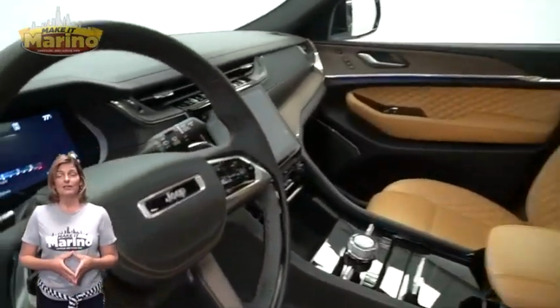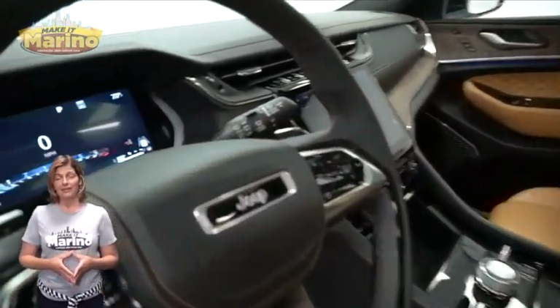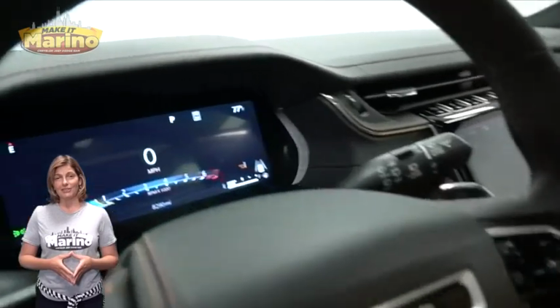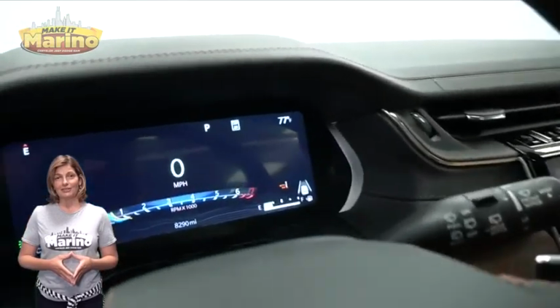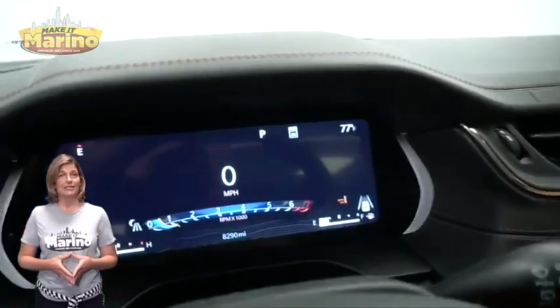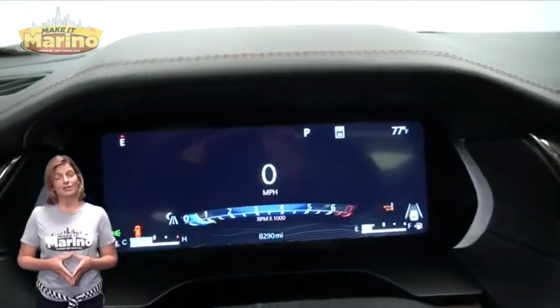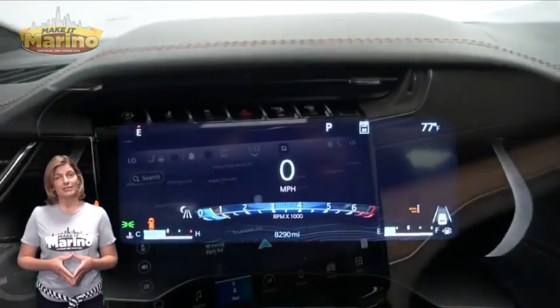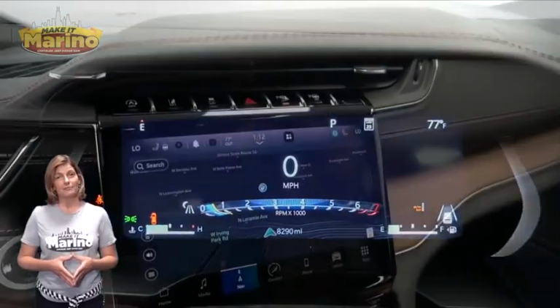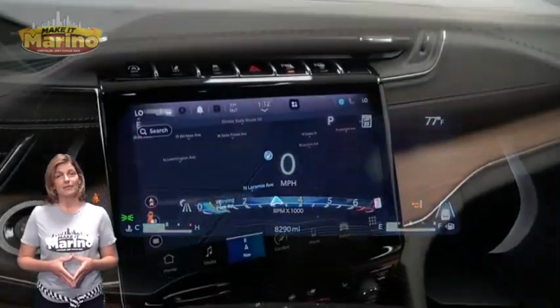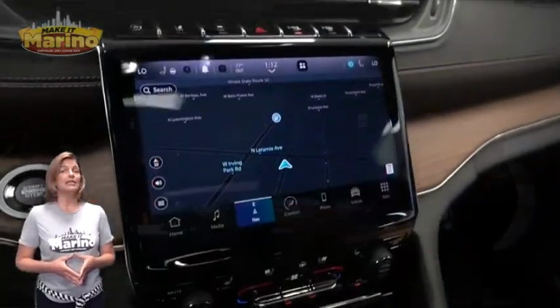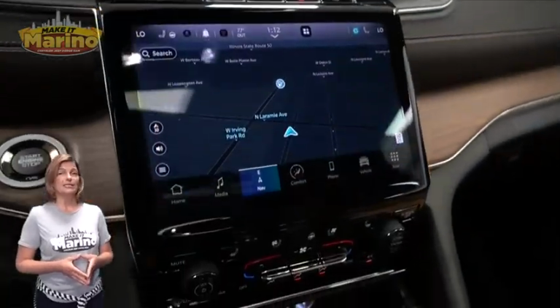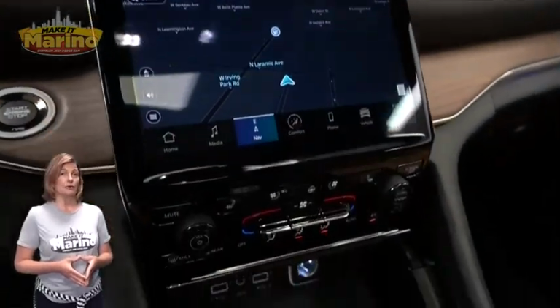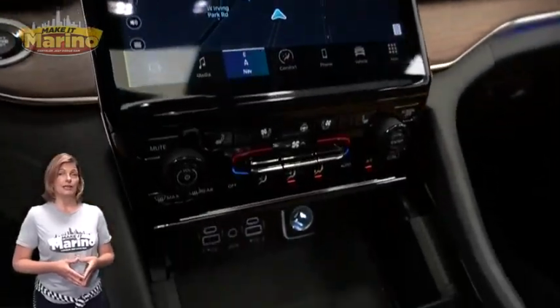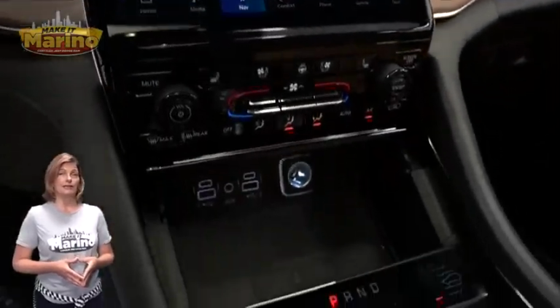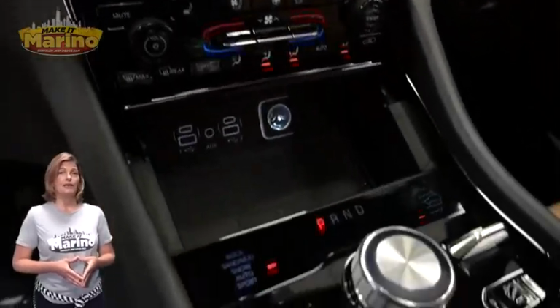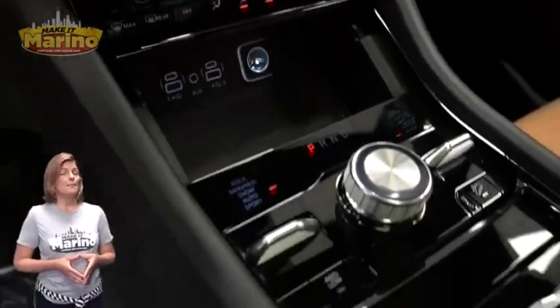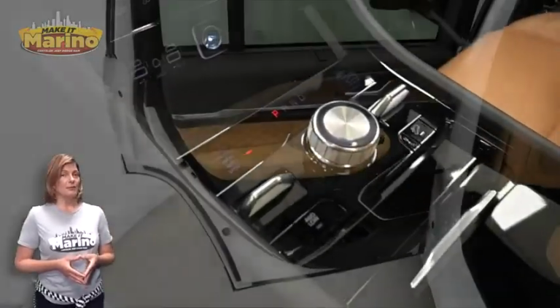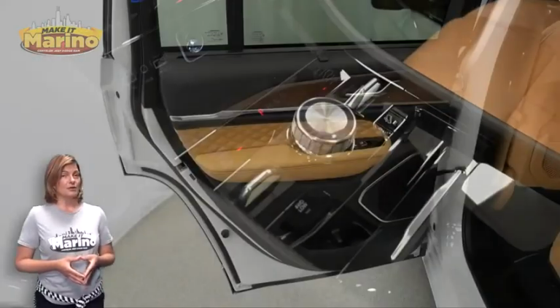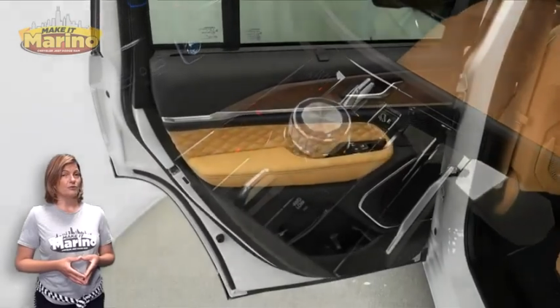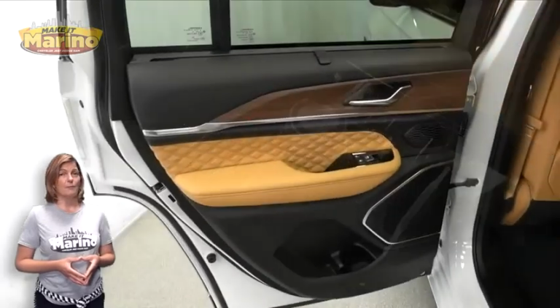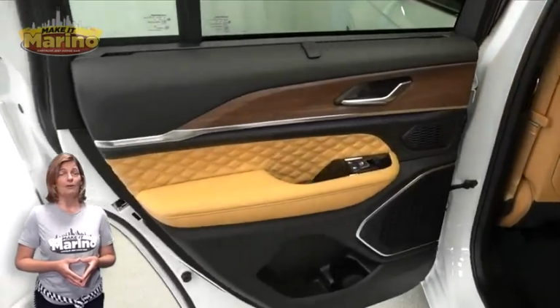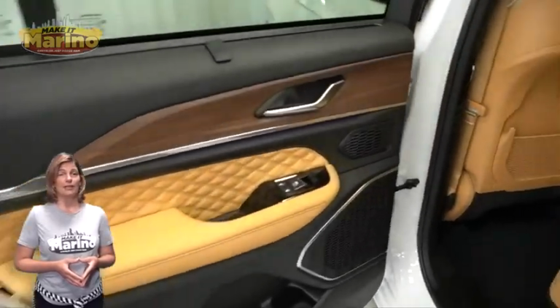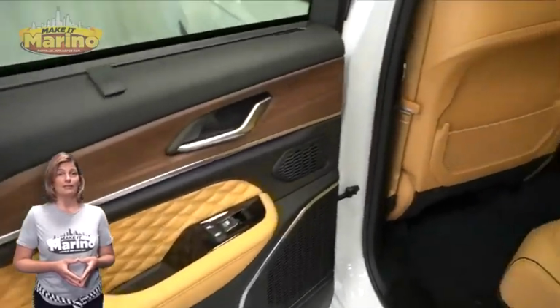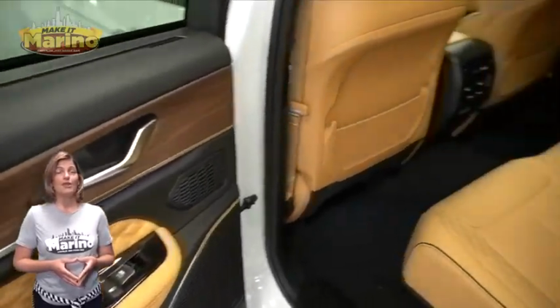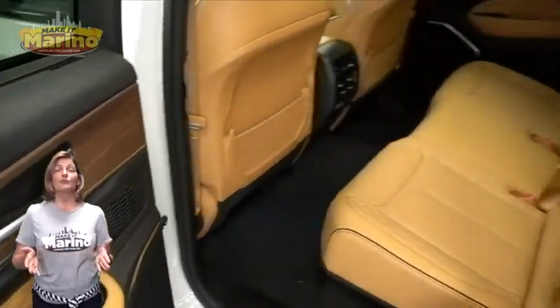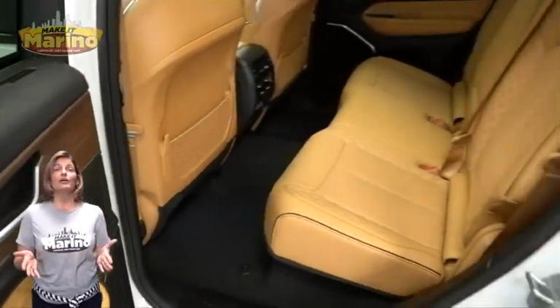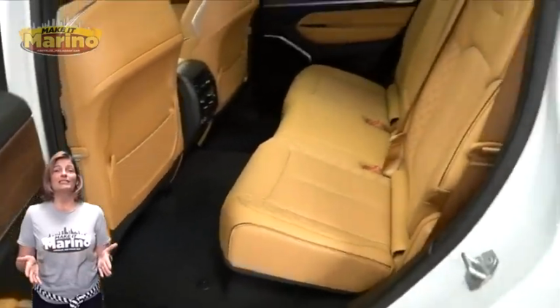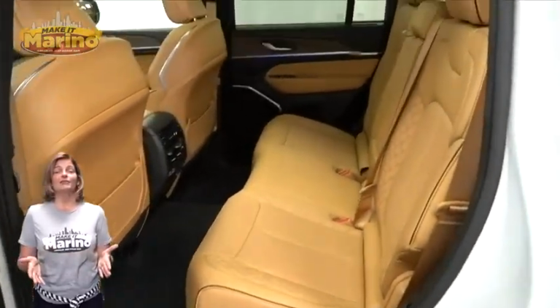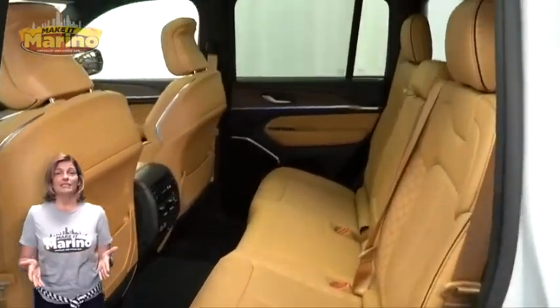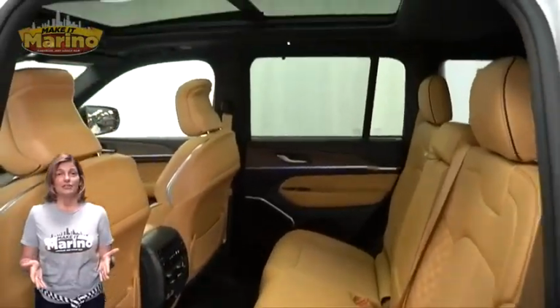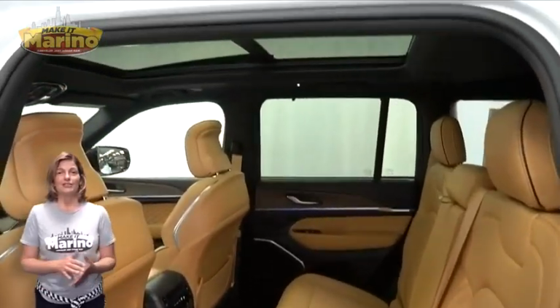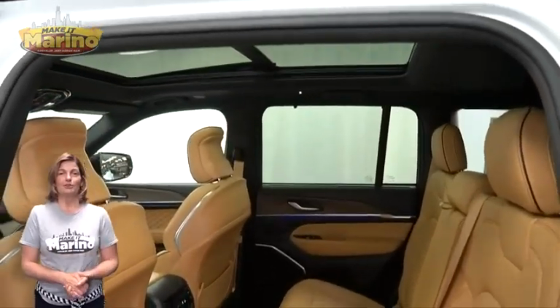Navigation, select terrain system, heated second-row seating, panoramic sunroof, power liftgate, 3.6-liter V6 engine, and so much more.